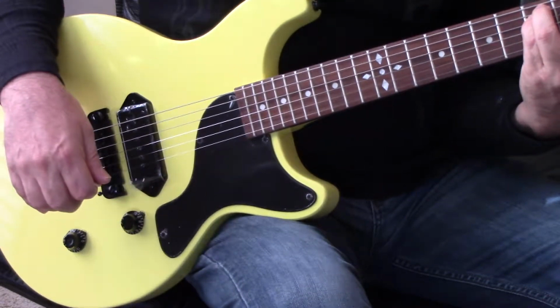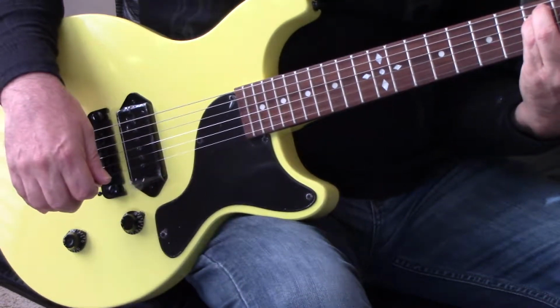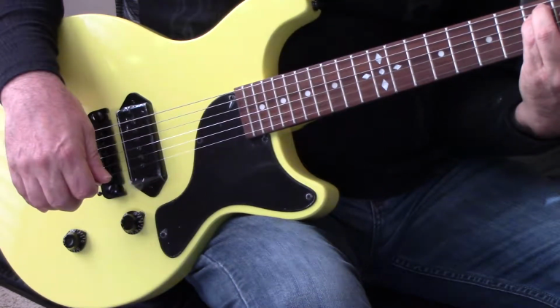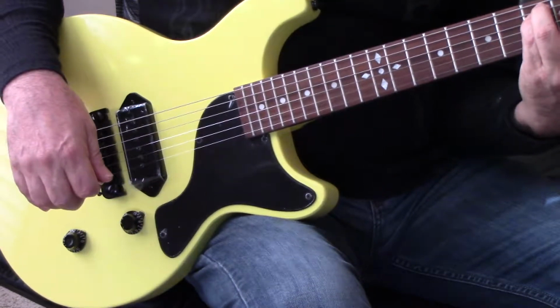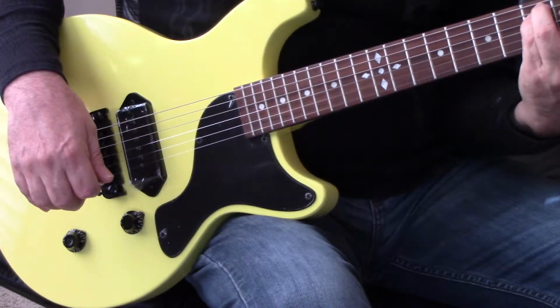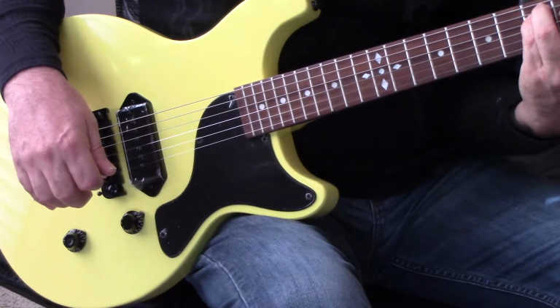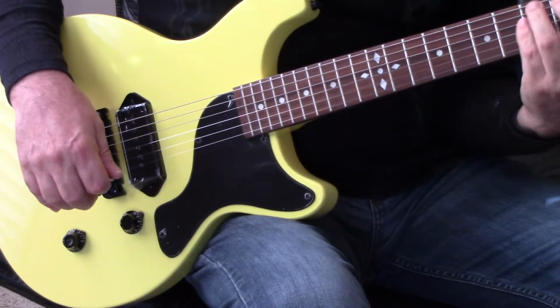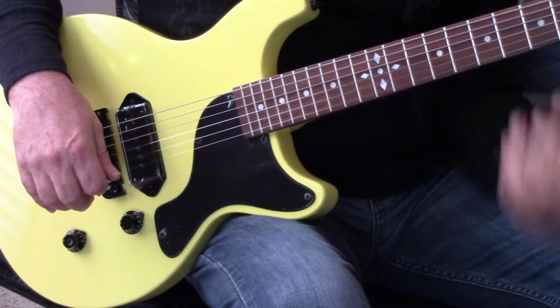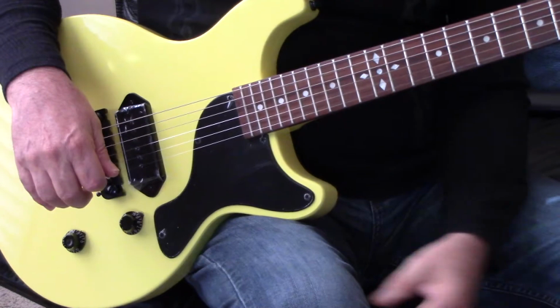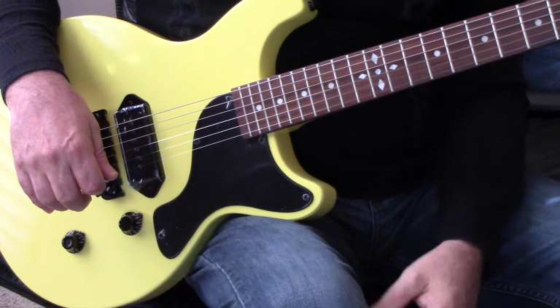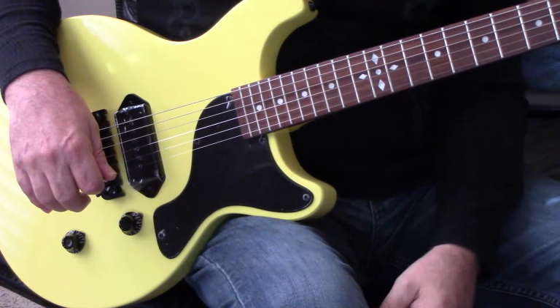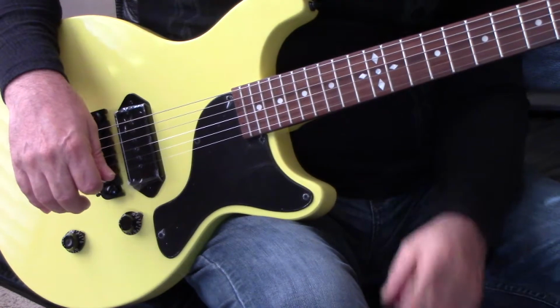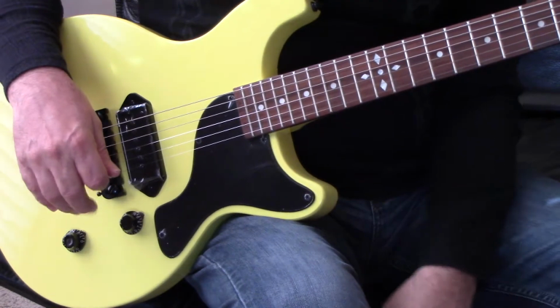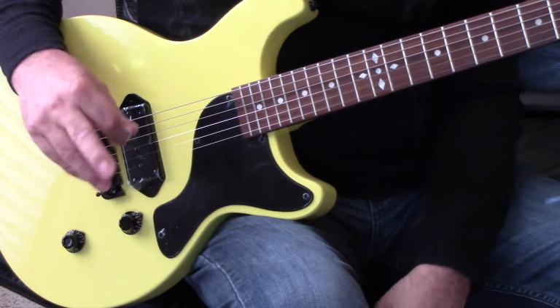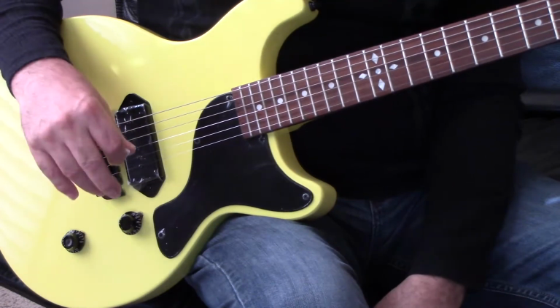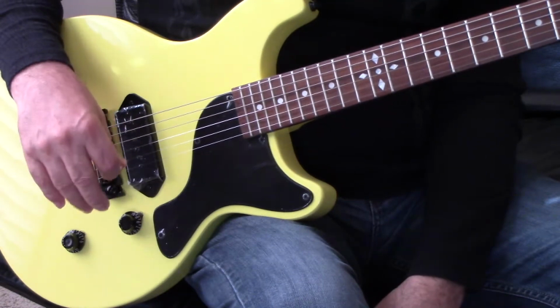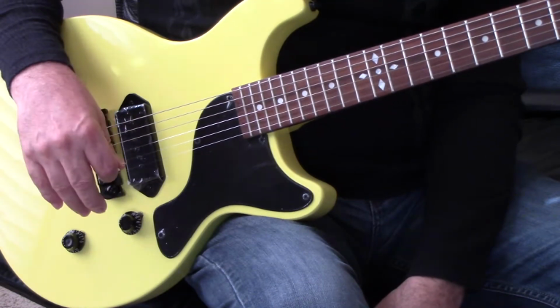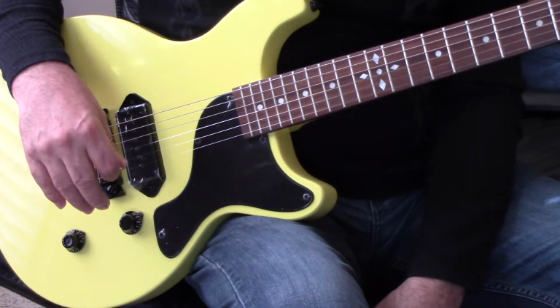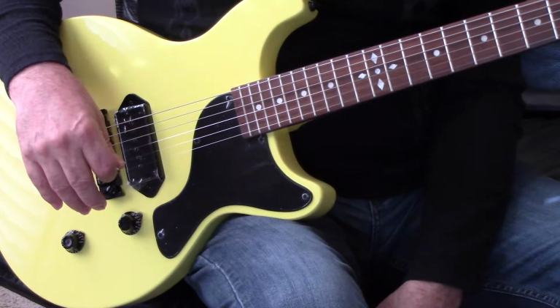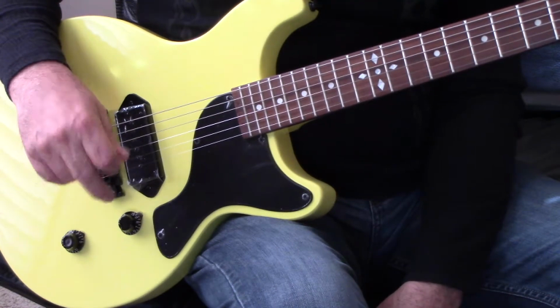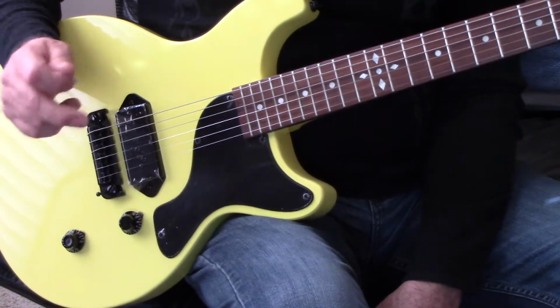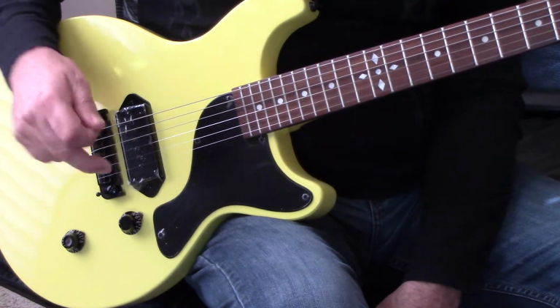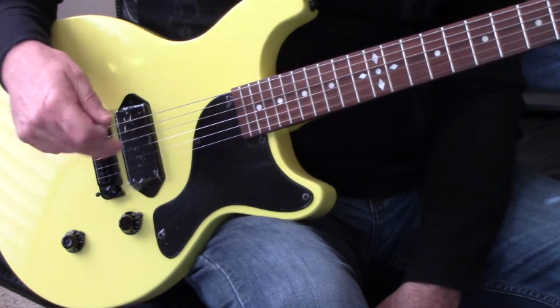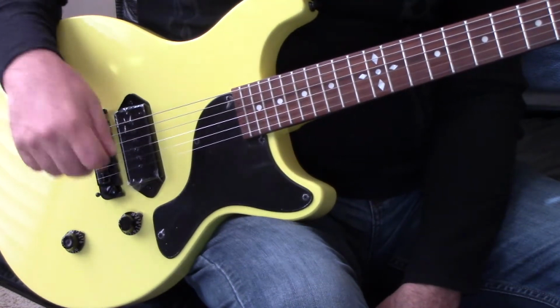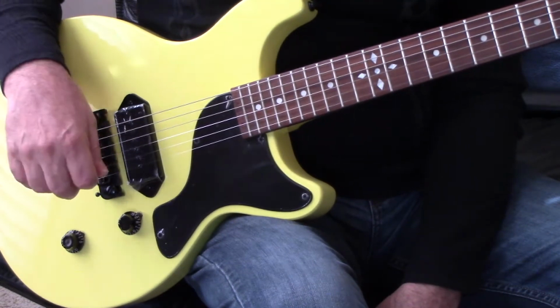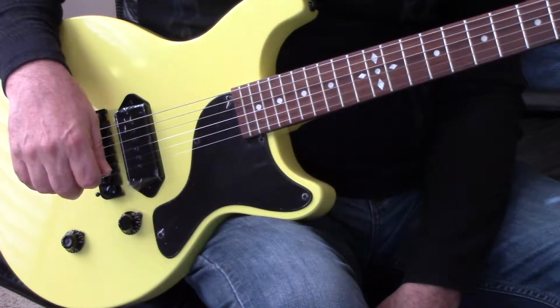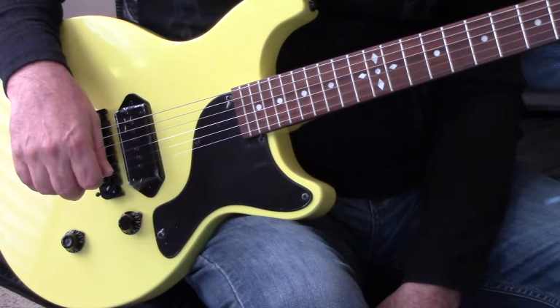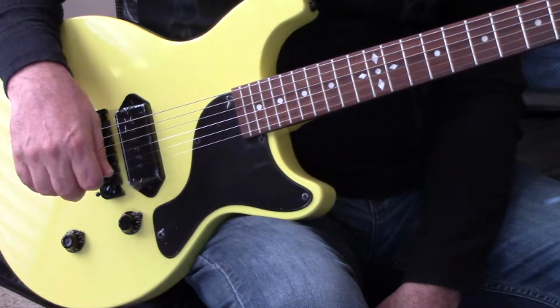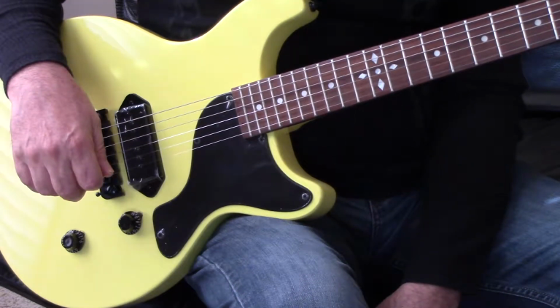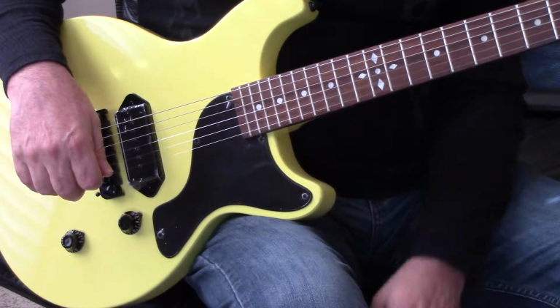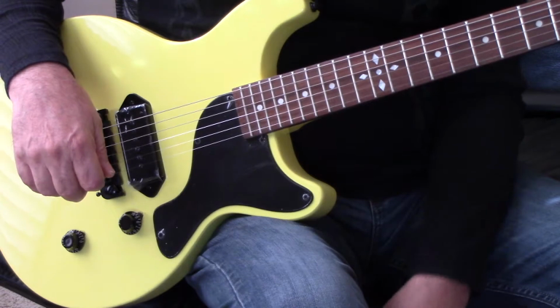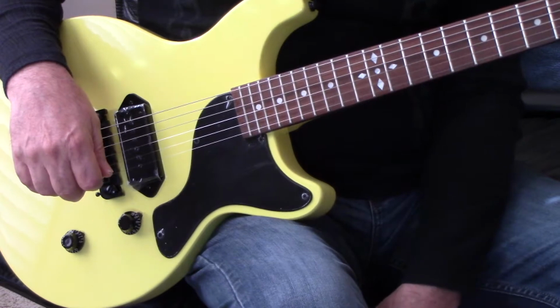The Bumblebee Pro from QA Guitars is available at guitarbutthedard.net. This is a special one. We'll see you.